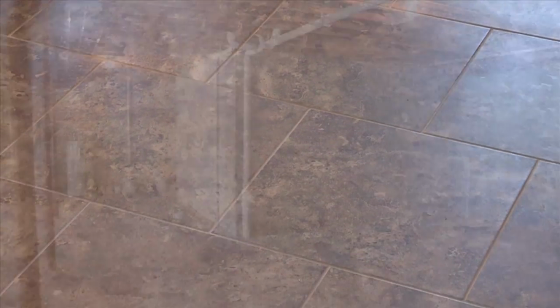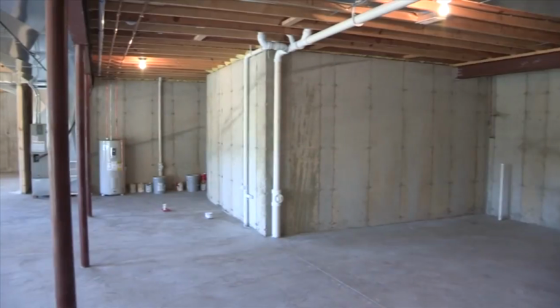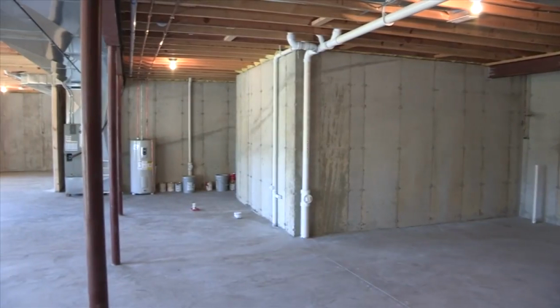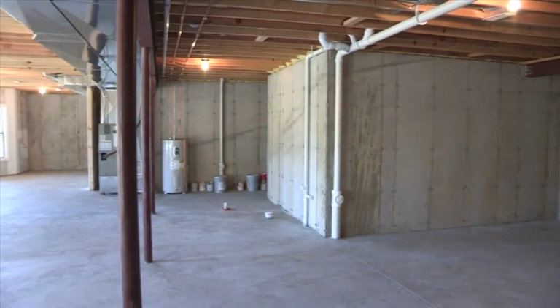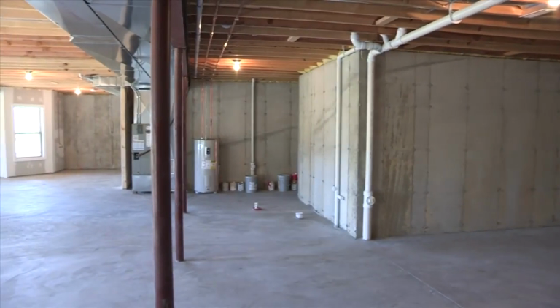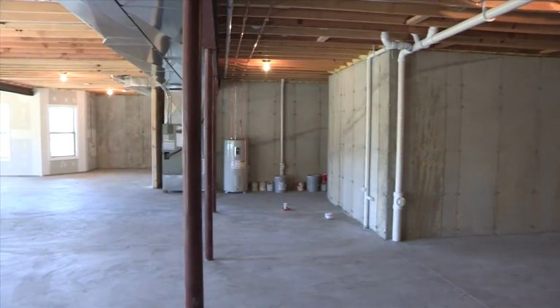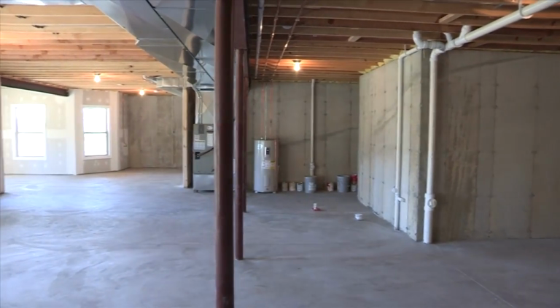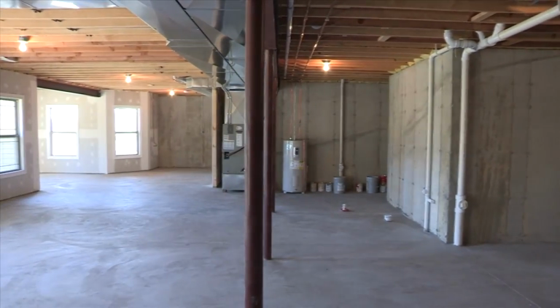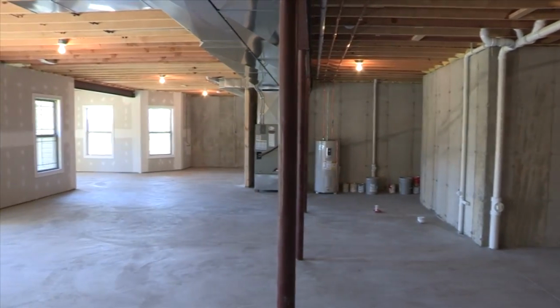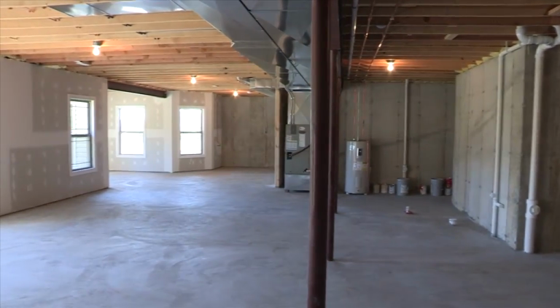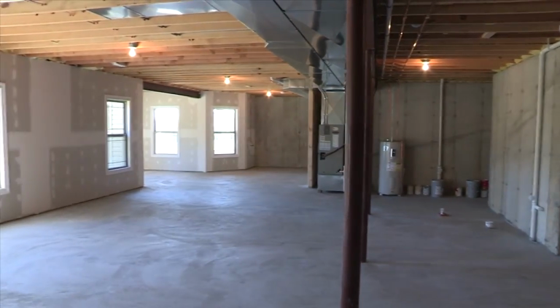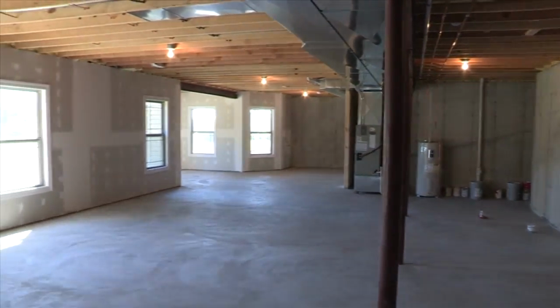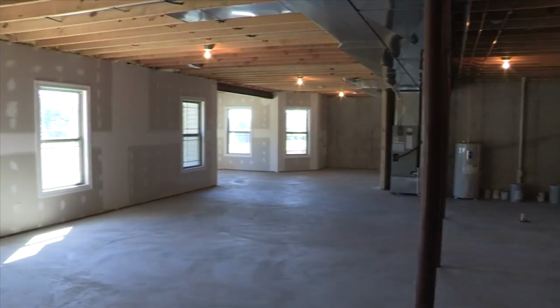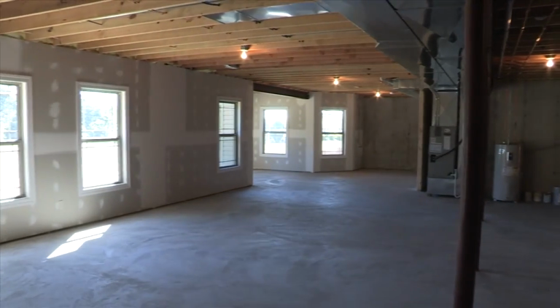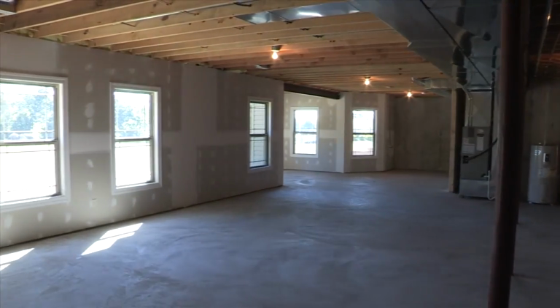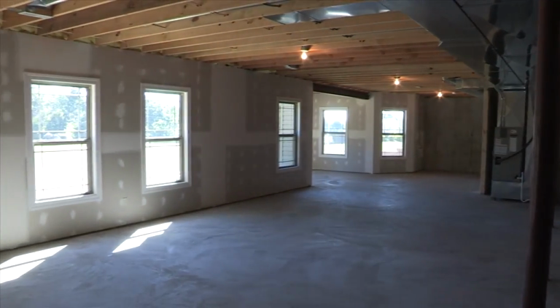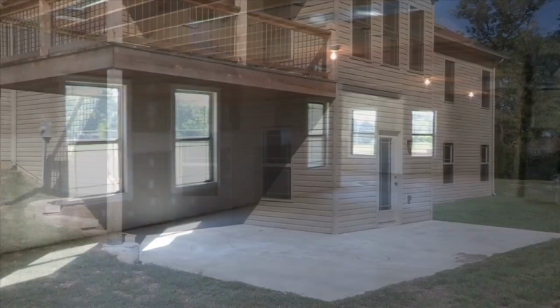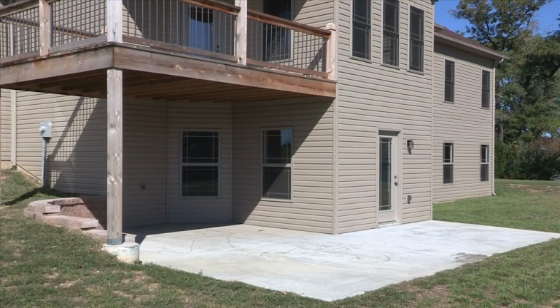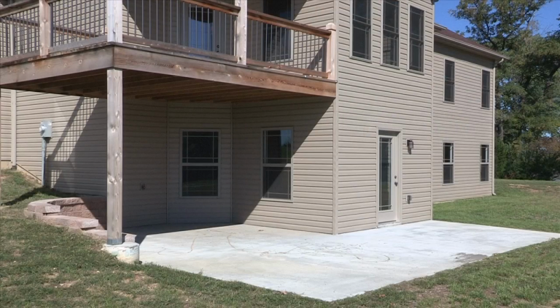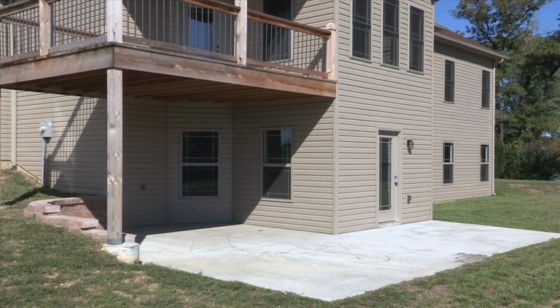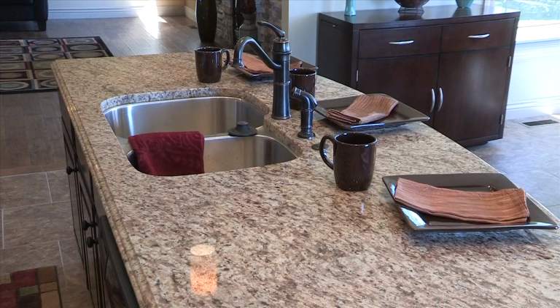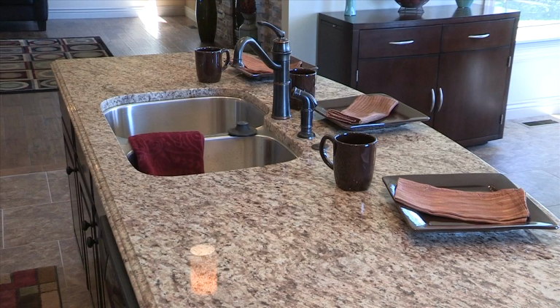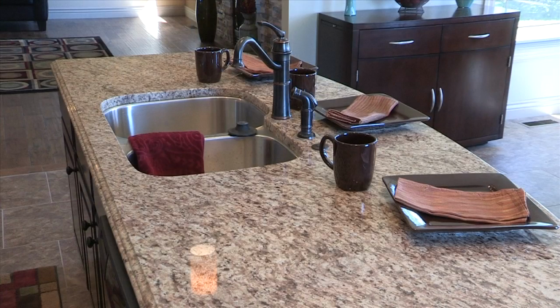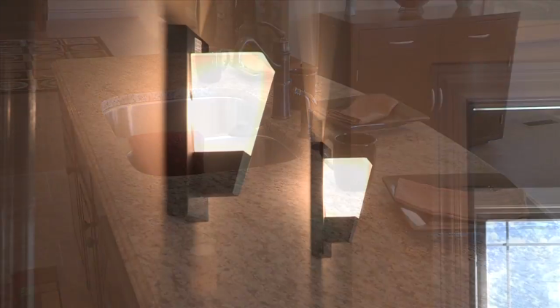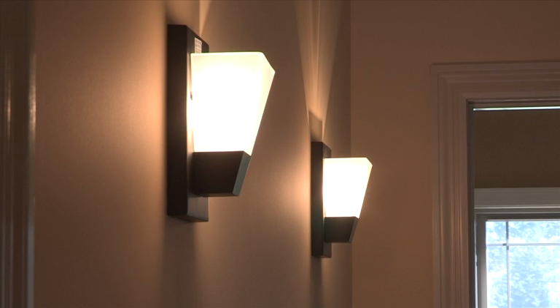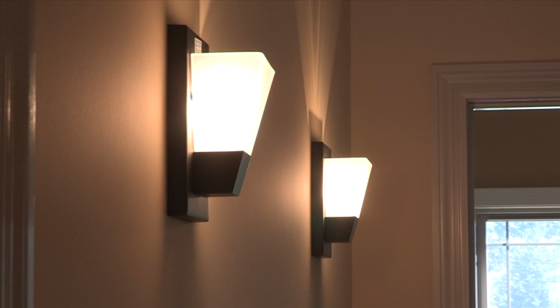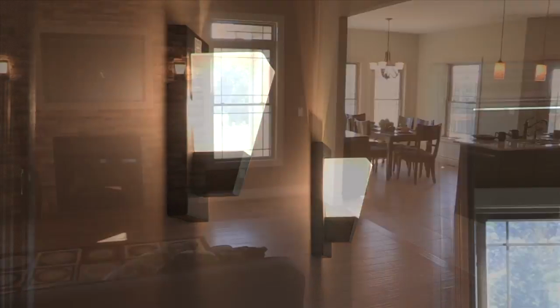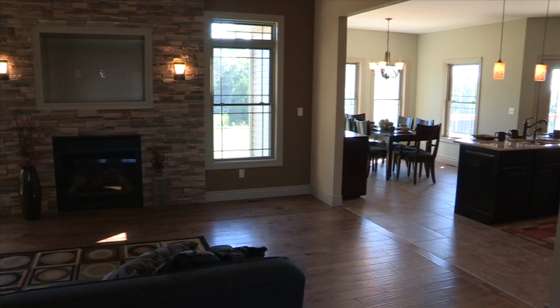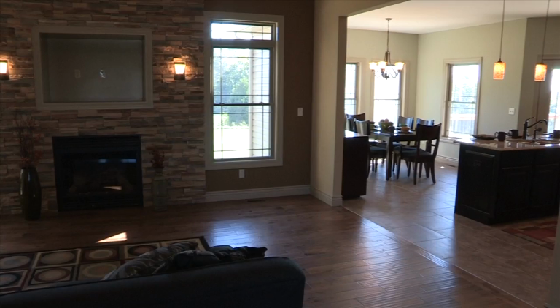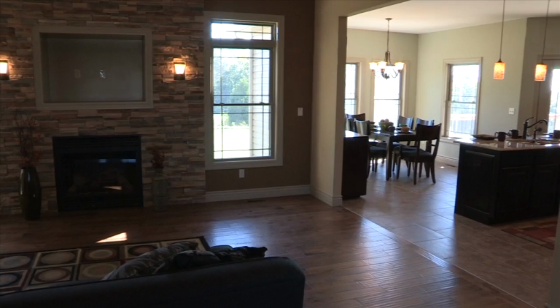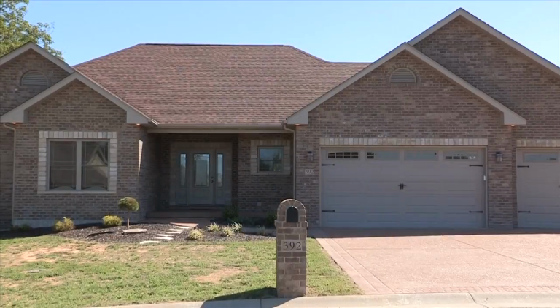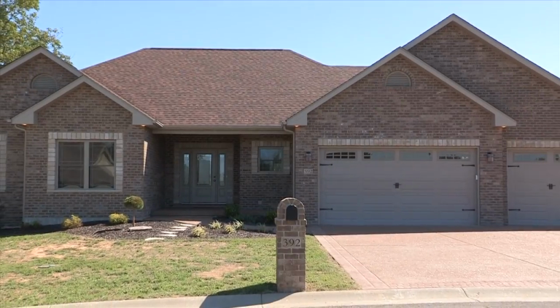The unfinished basement features a 9-foot-plus pour, walk-out door to an oversized patio, and lots of natural lighting. Stop by or give us a call to schedule your showing of this unique 3-bedroom, 2-bath home in Cedarbury Estates.